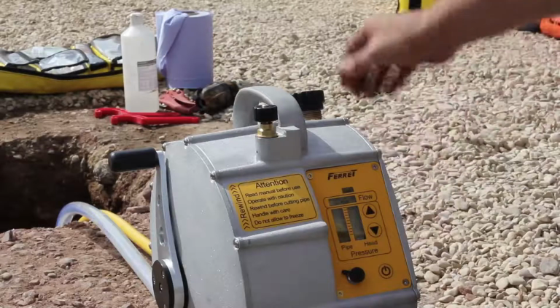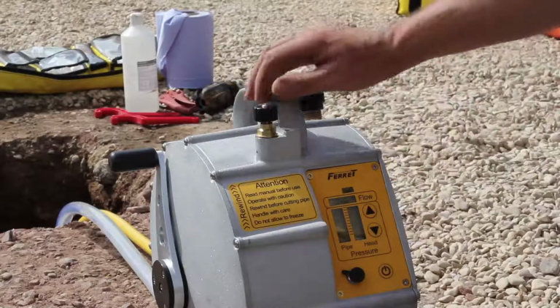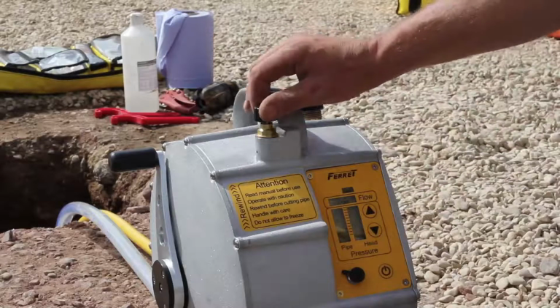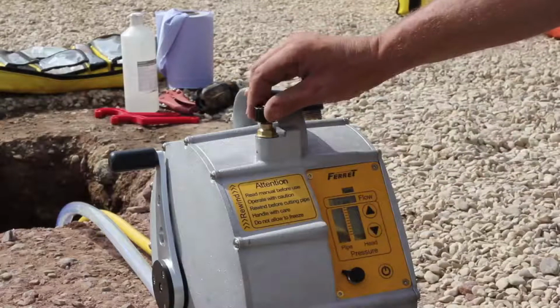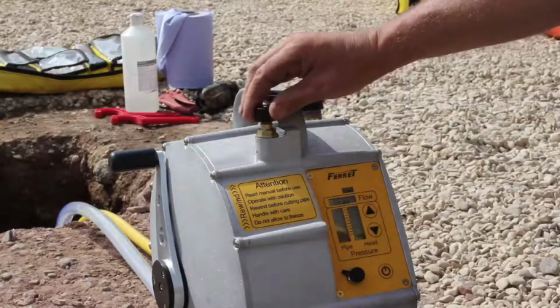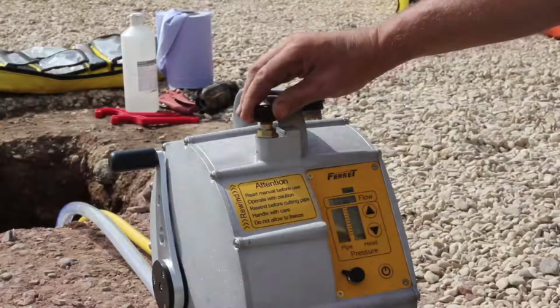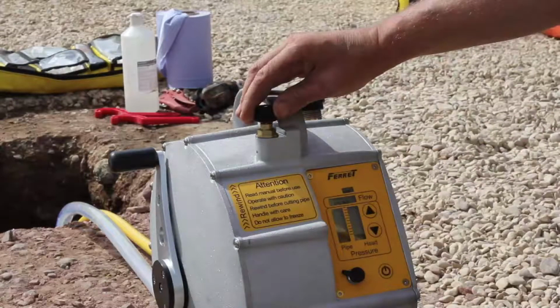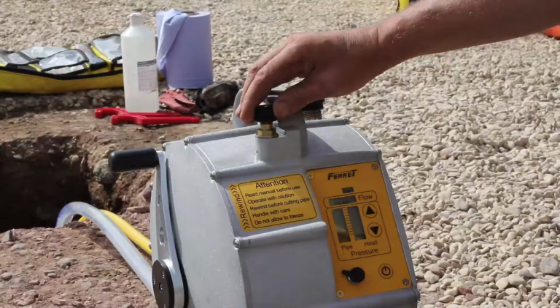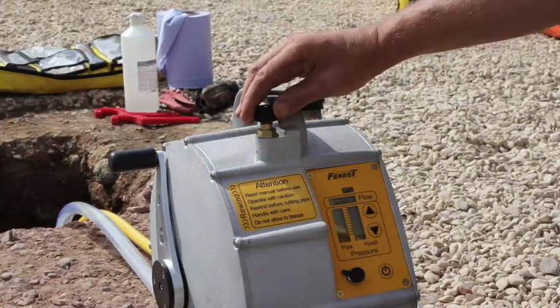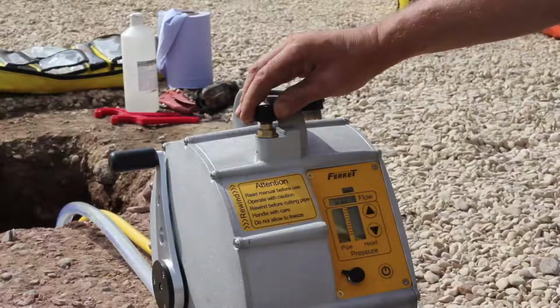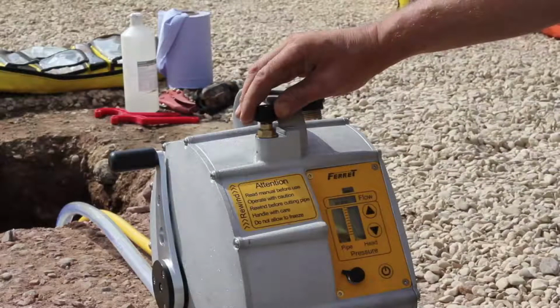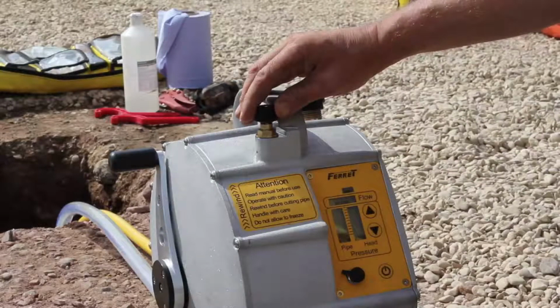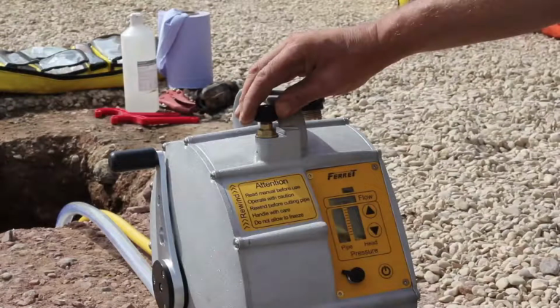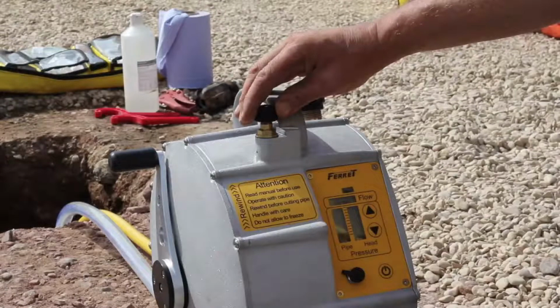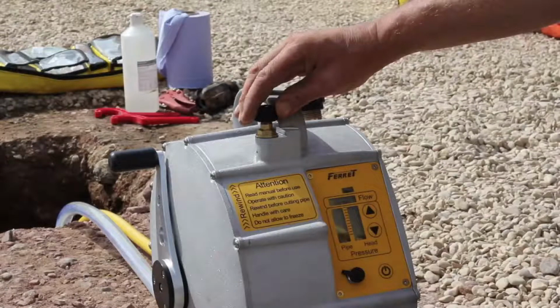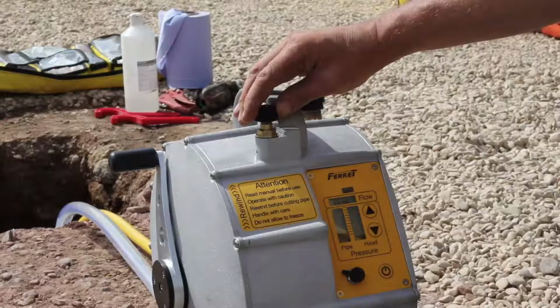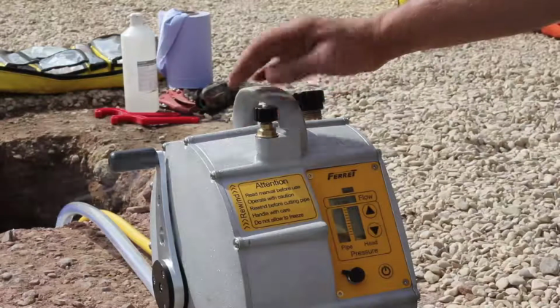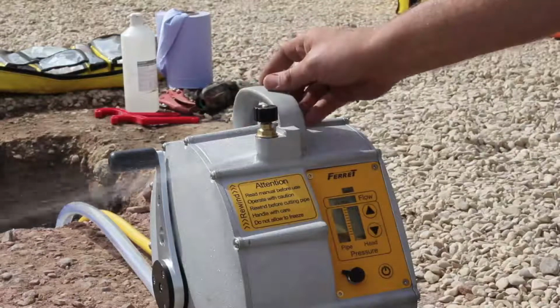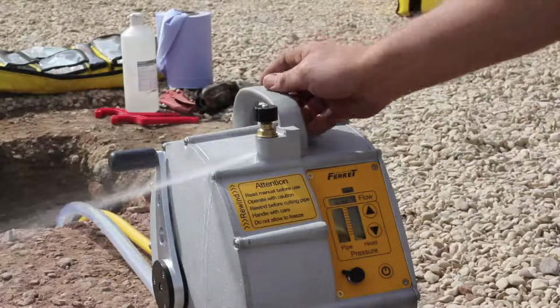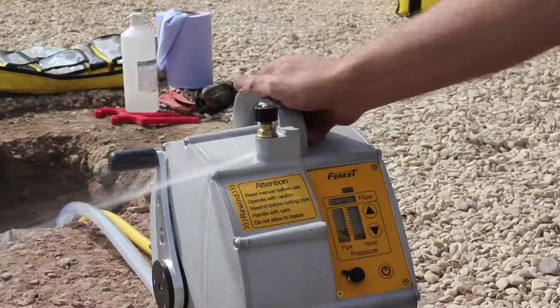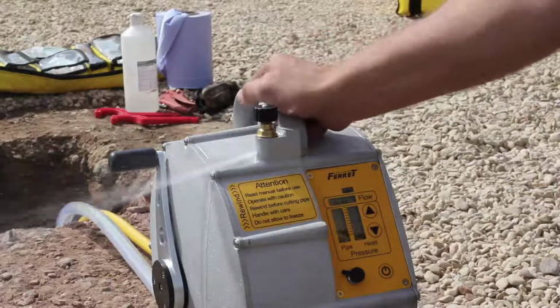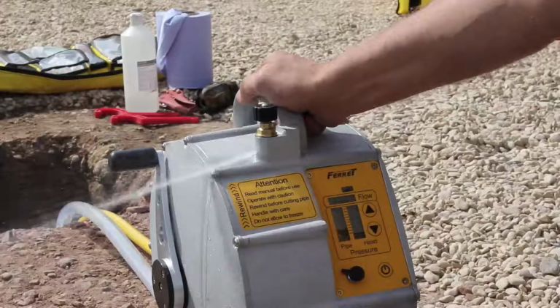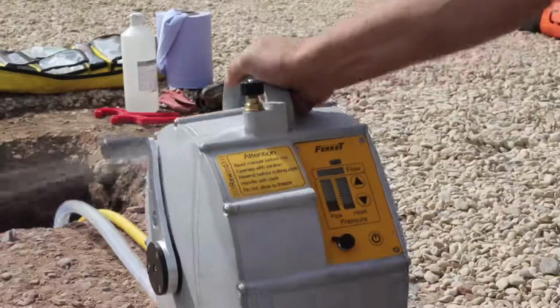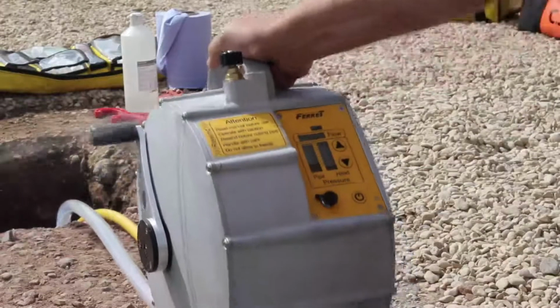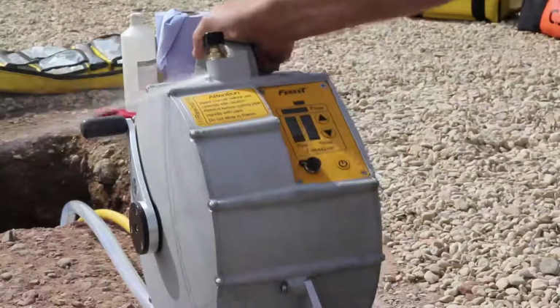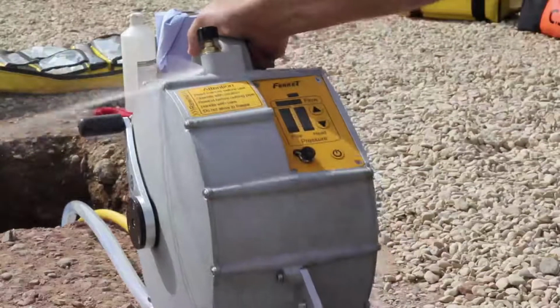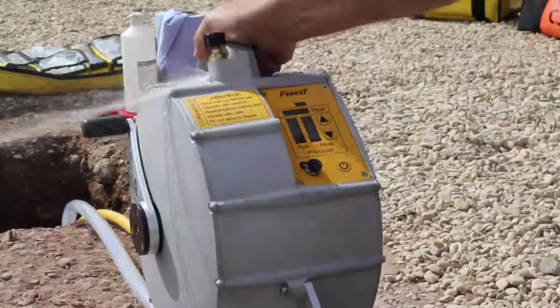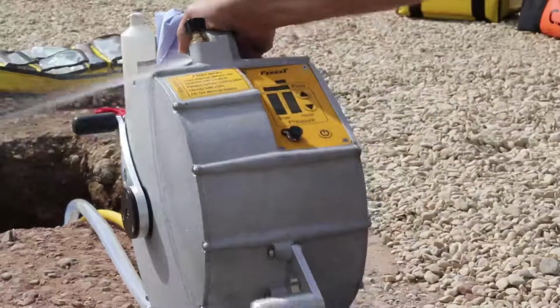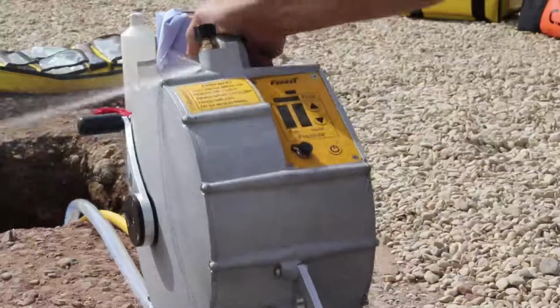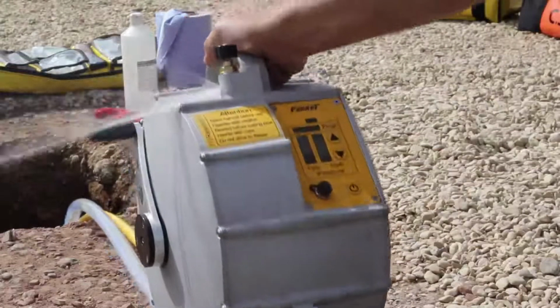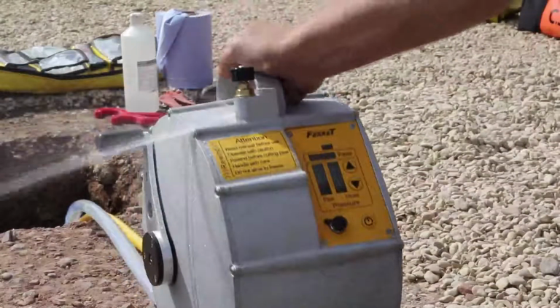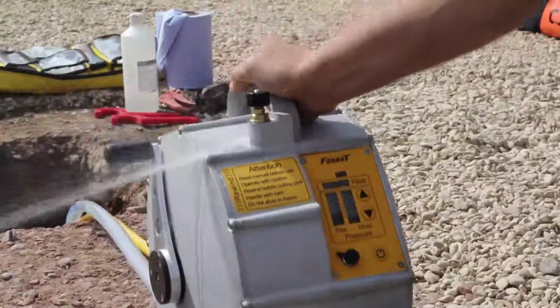Open the air vent on top of the ferret. When water comes out of the vent, tip the ferret forwards to remove the last bit of air and then close the vent.